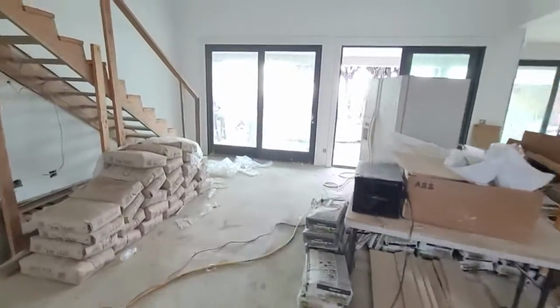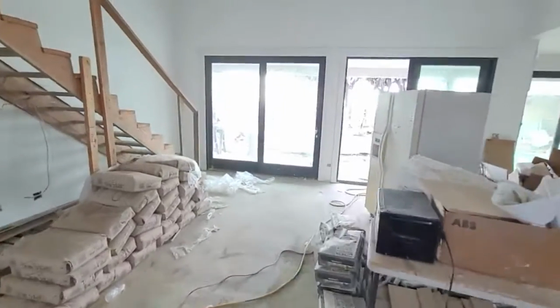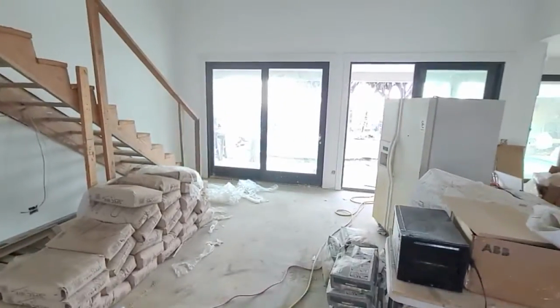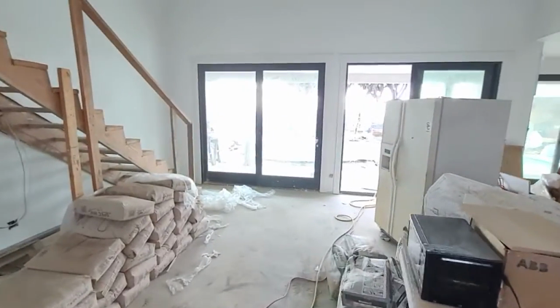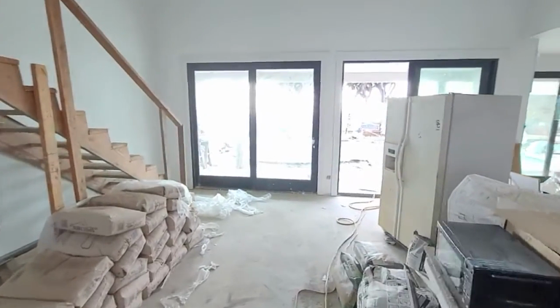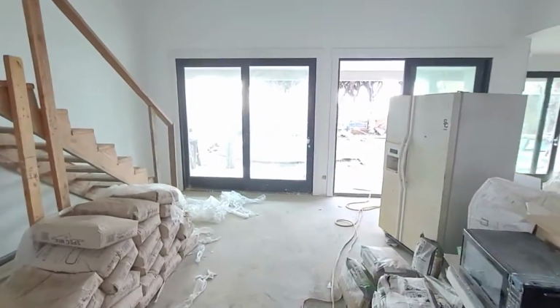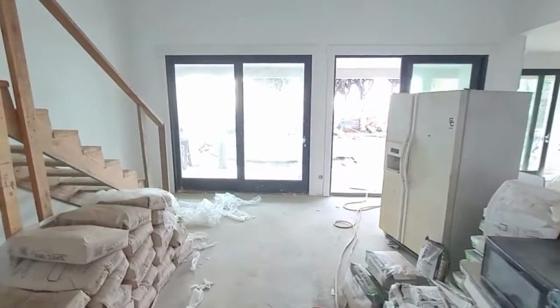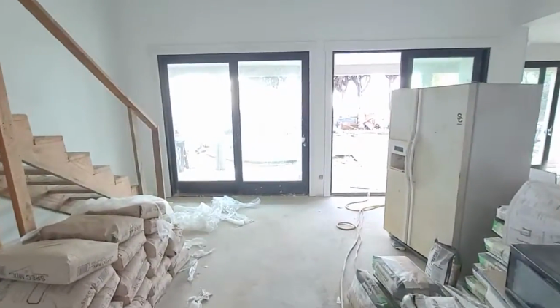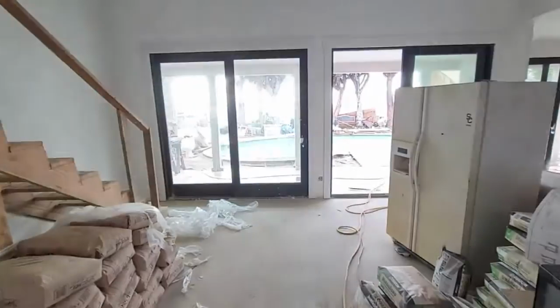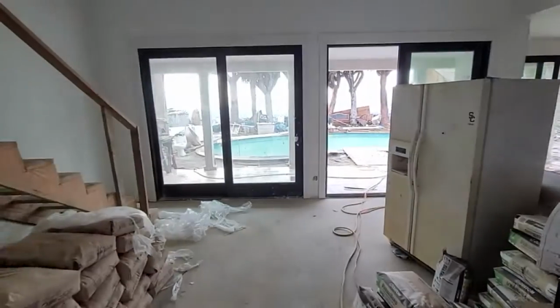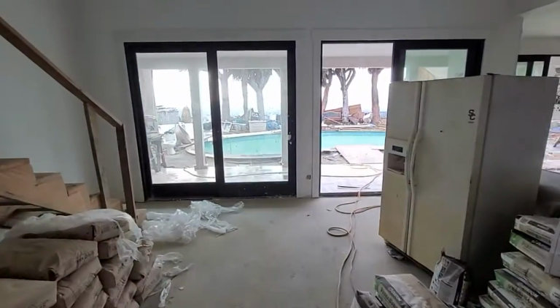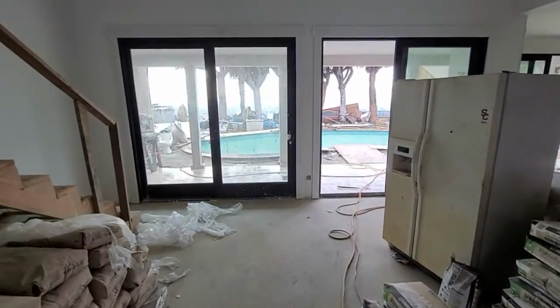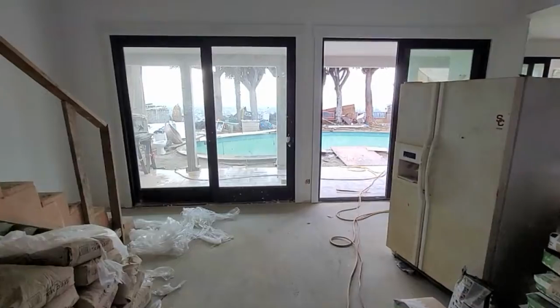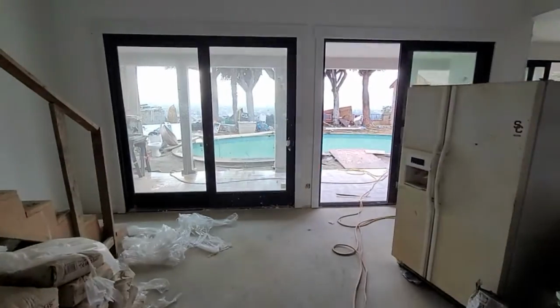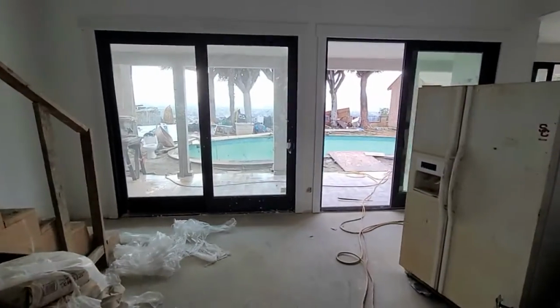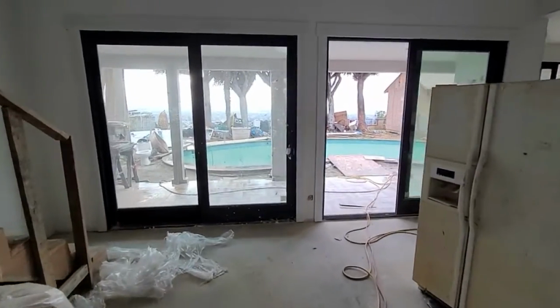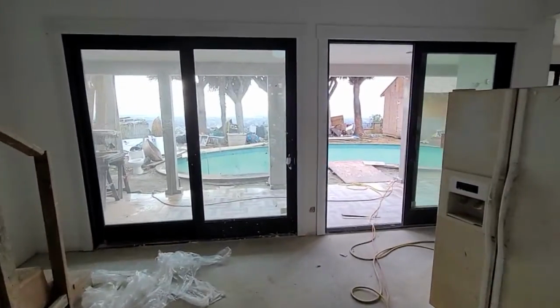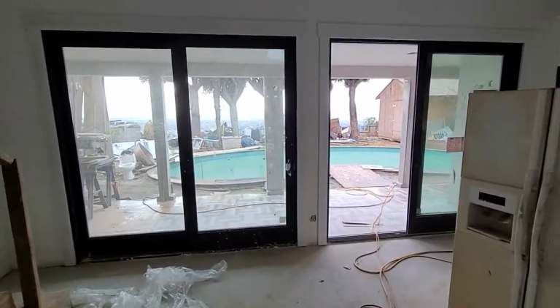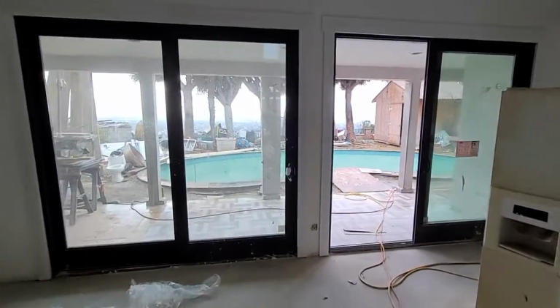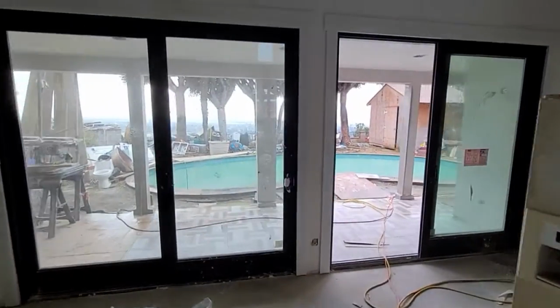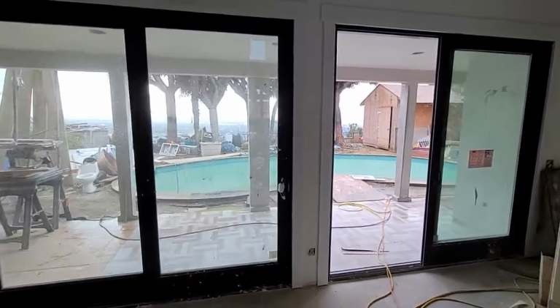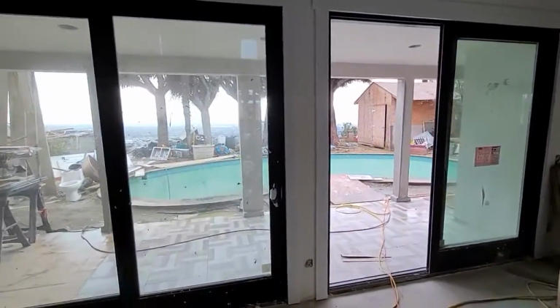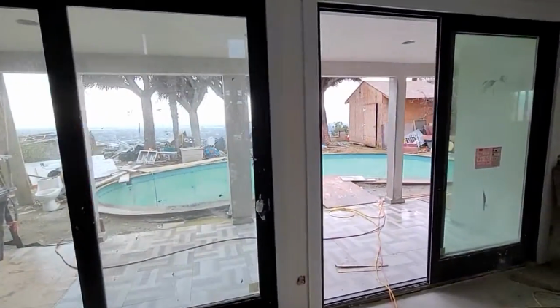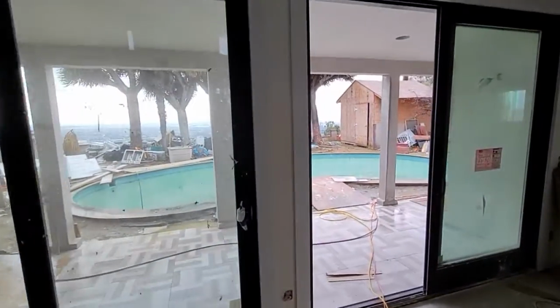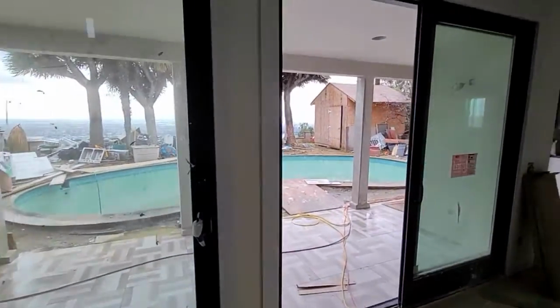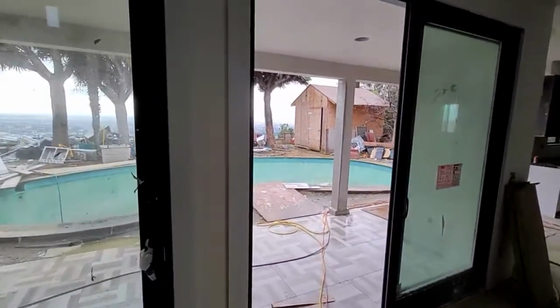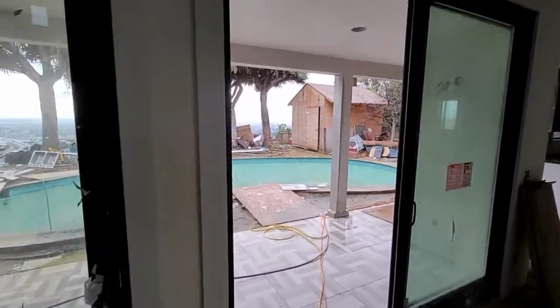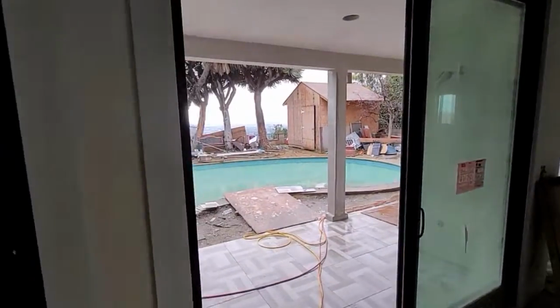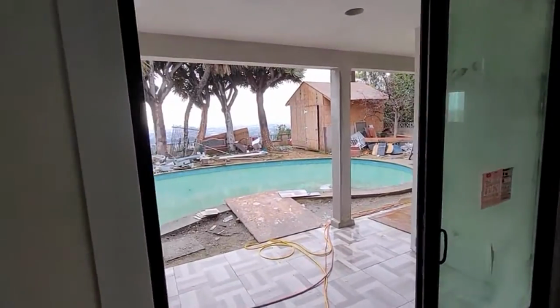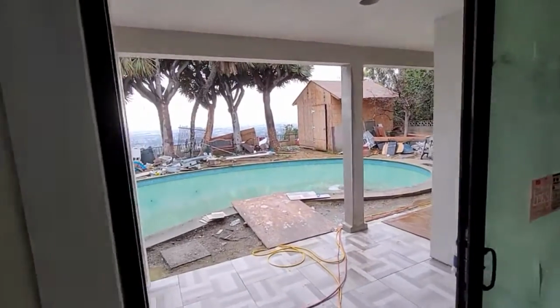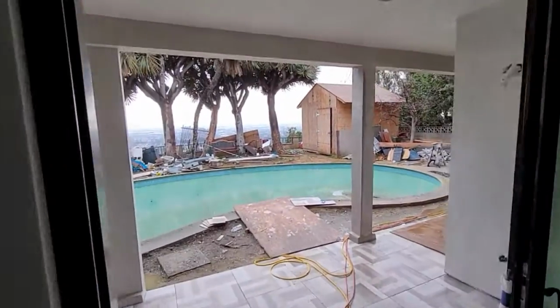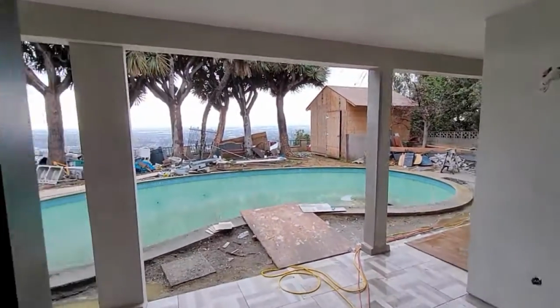Check out the view — look at the beautiful view they're going to have.